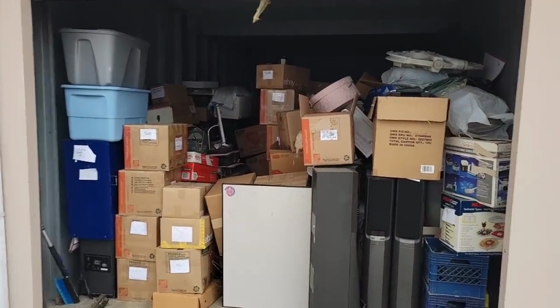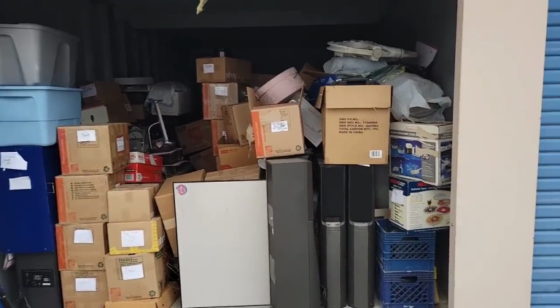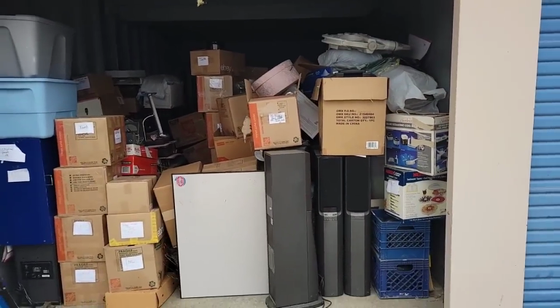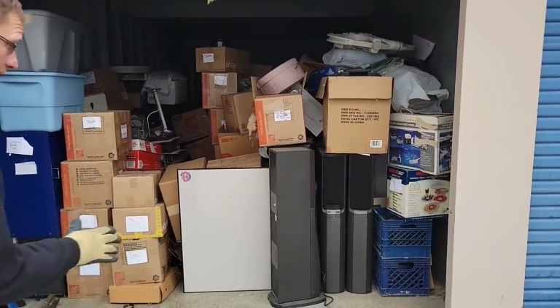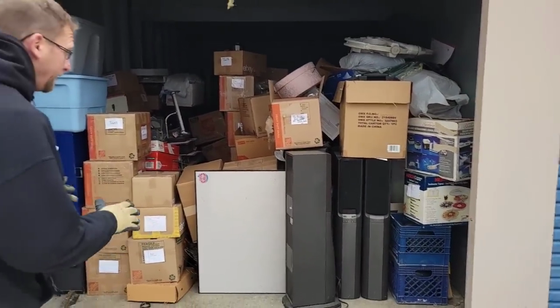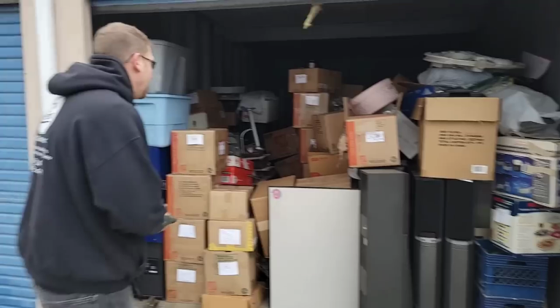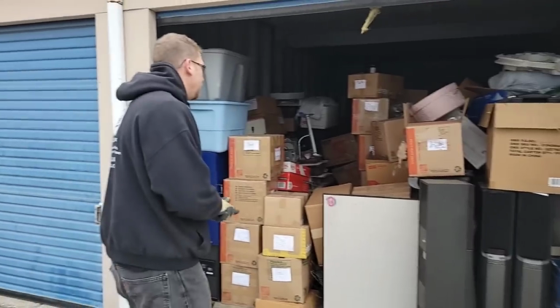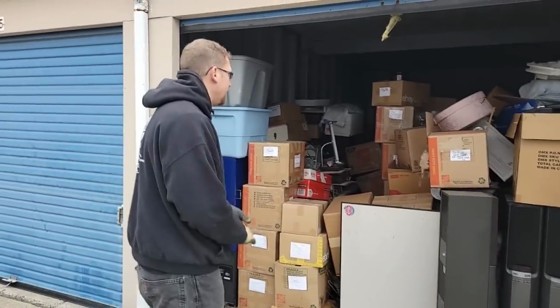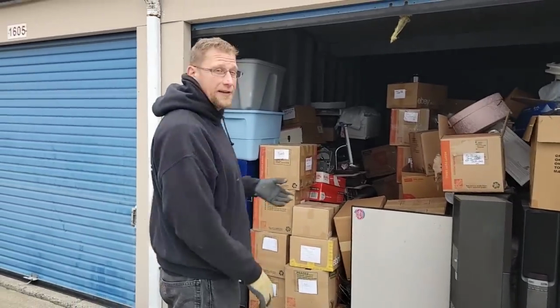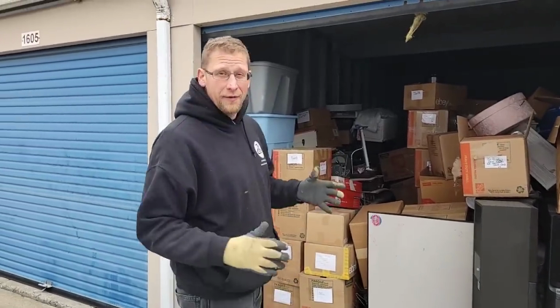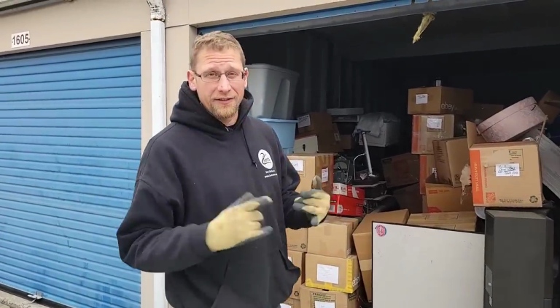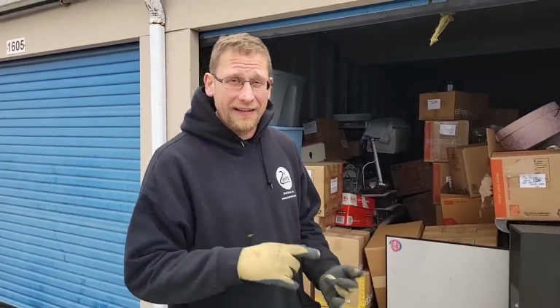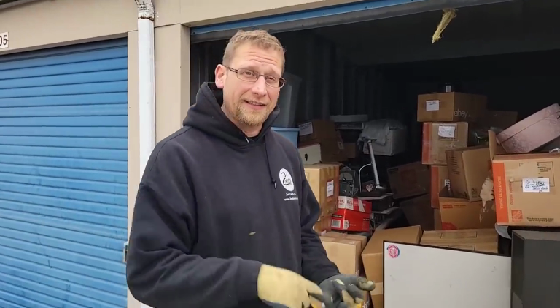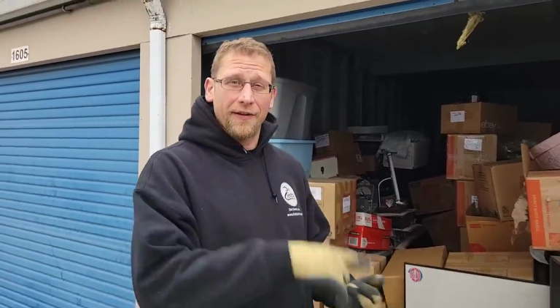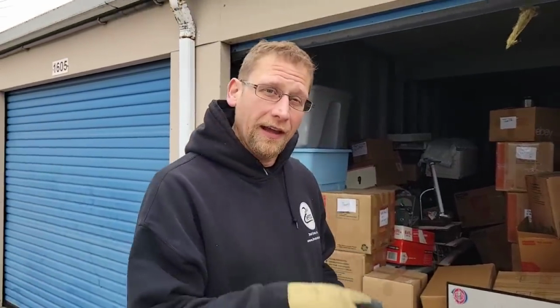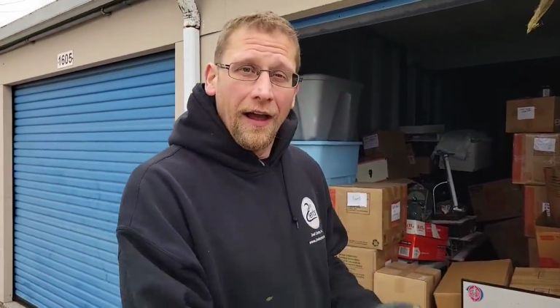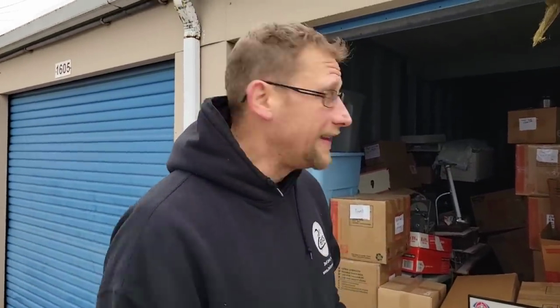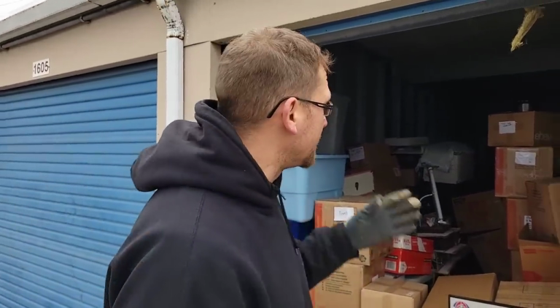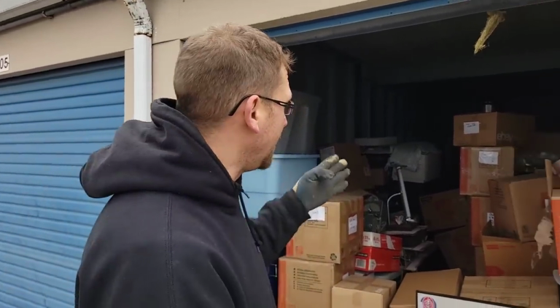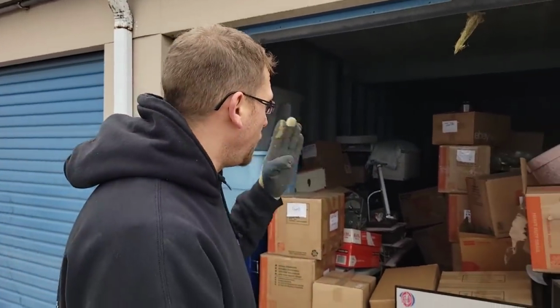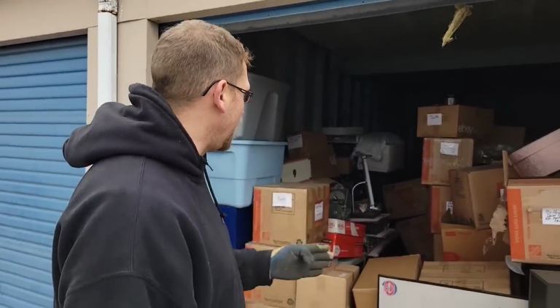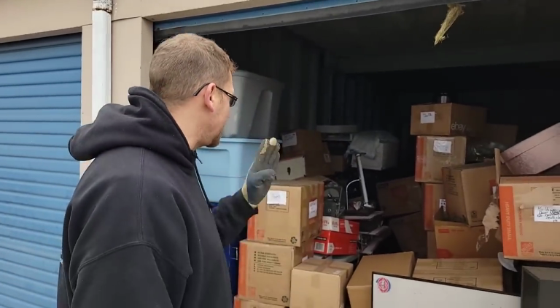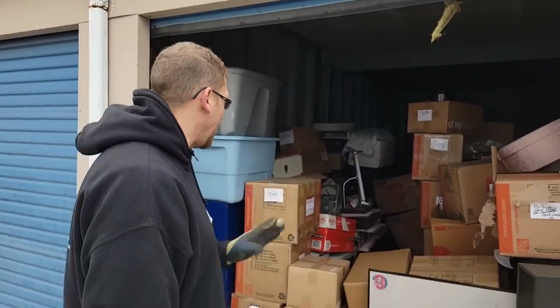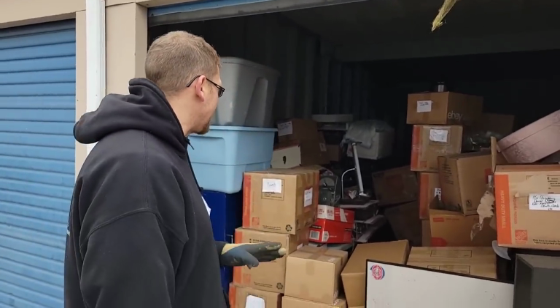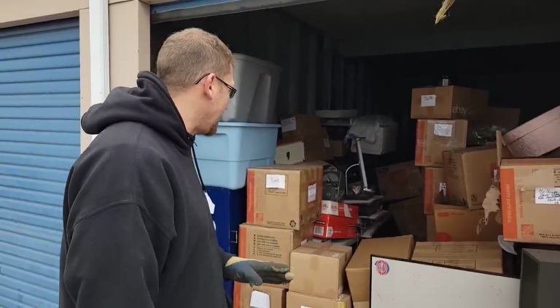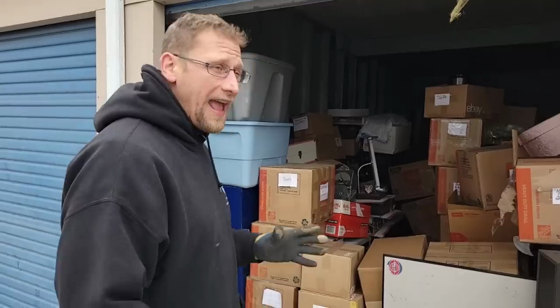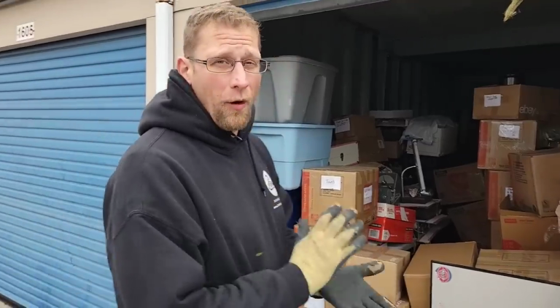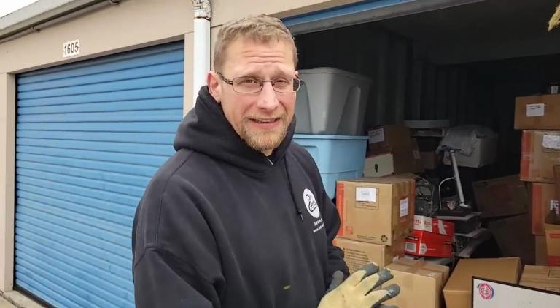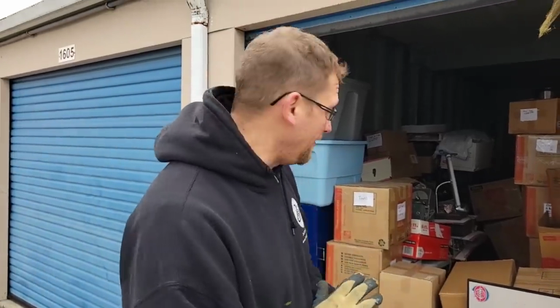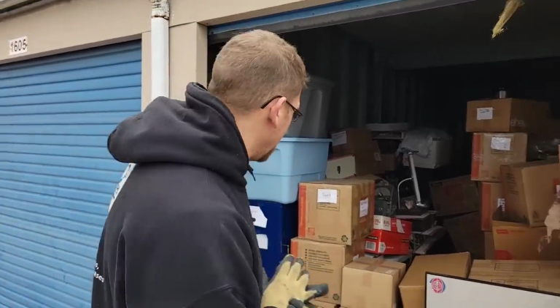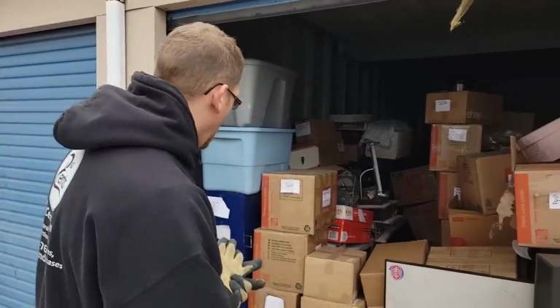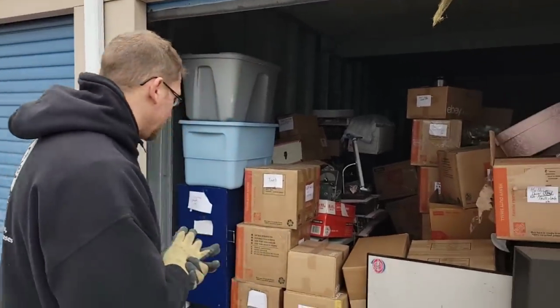Alright, now this unit is a little bit different than a lot of units, because a lot of times my units are dirty, dusty, filthy — this one's clean, organized, packed and stacked. One reason I liked it was there's some electronics over here.